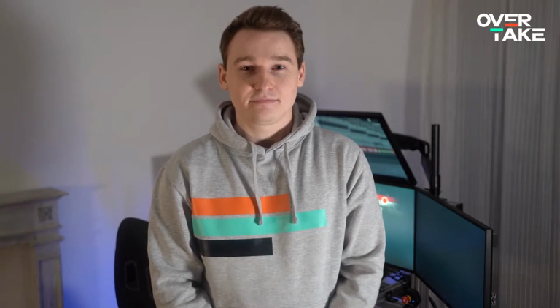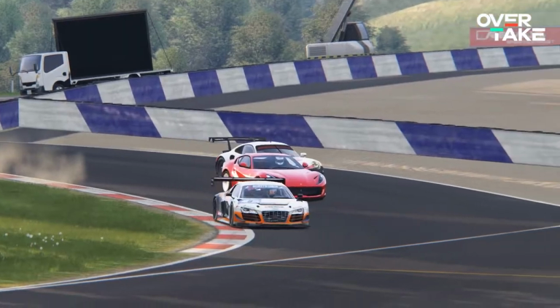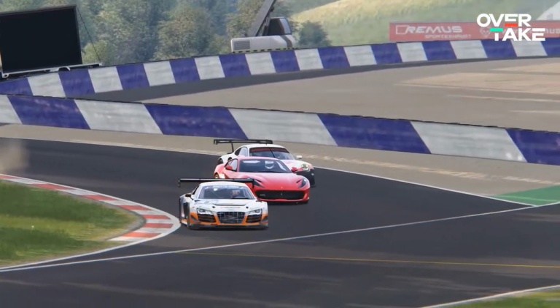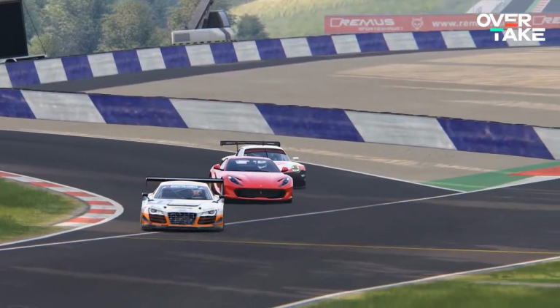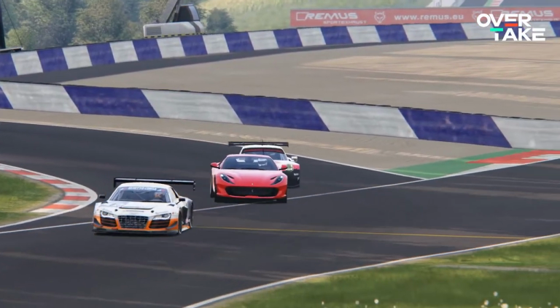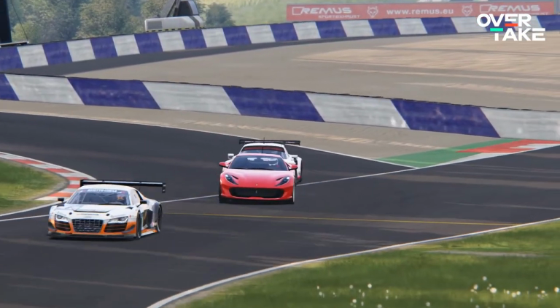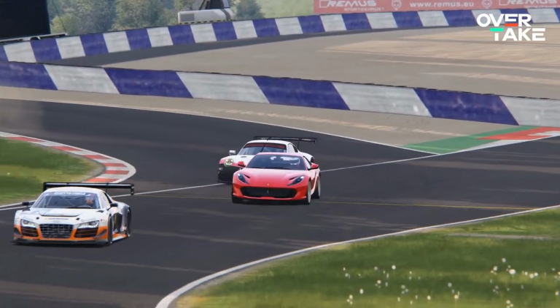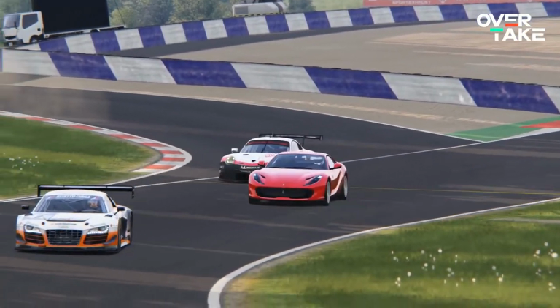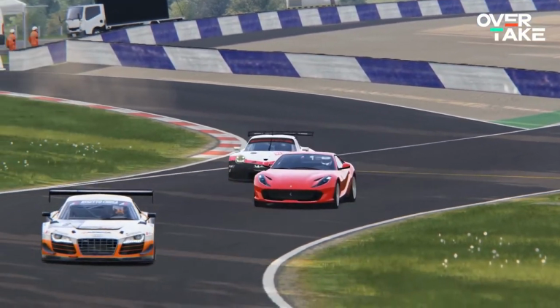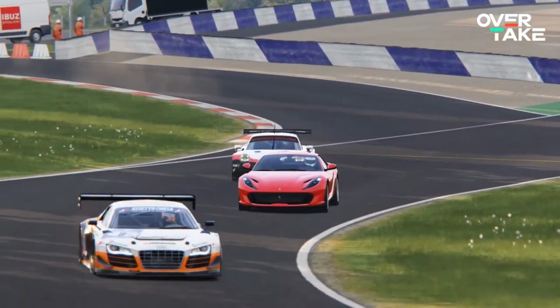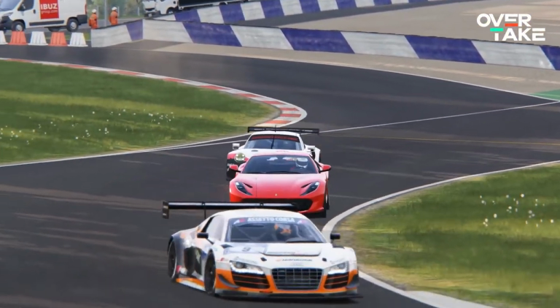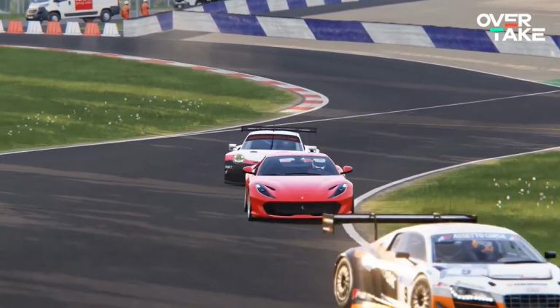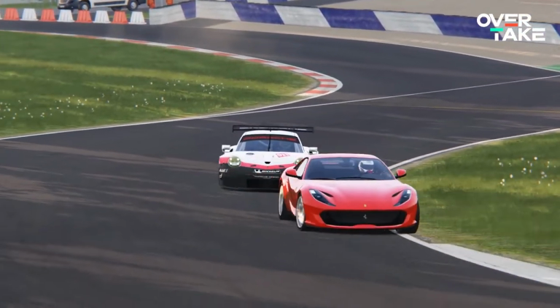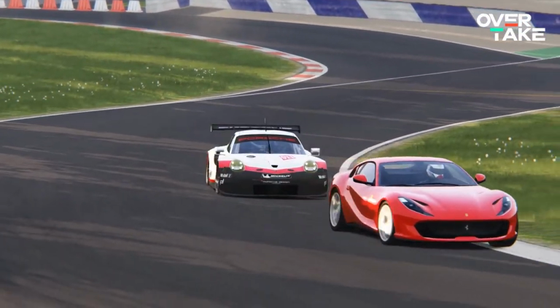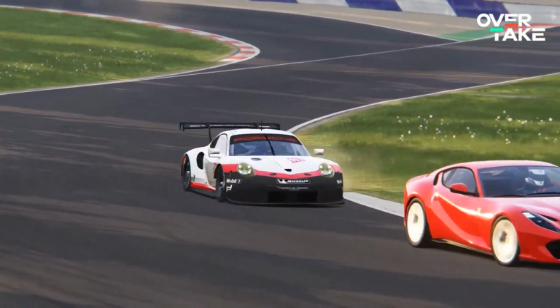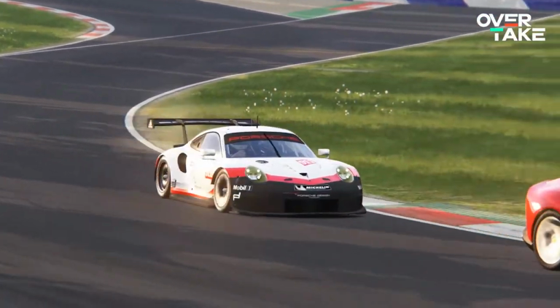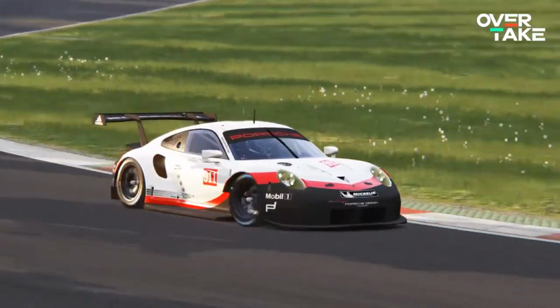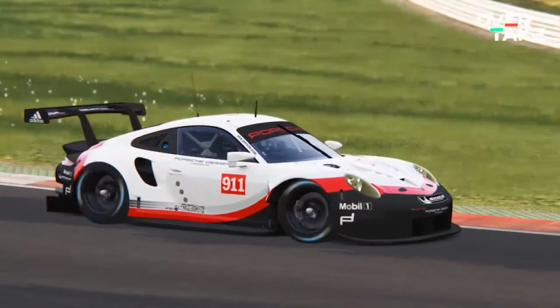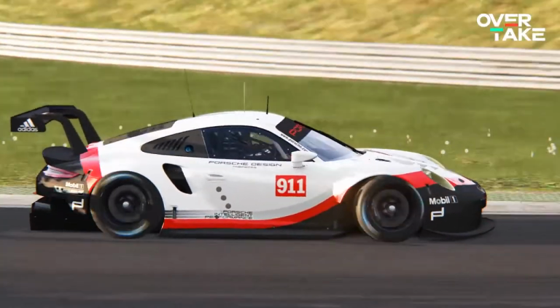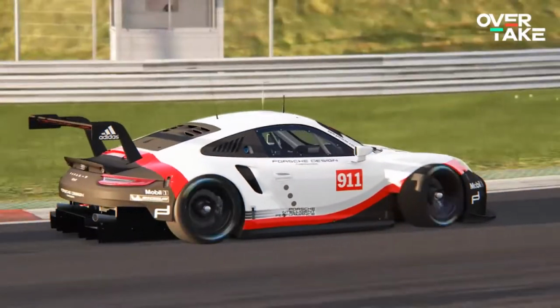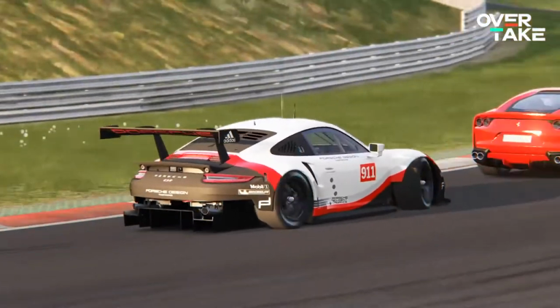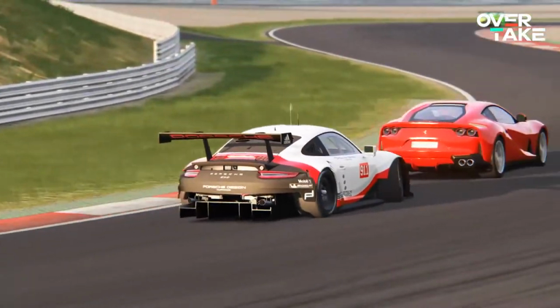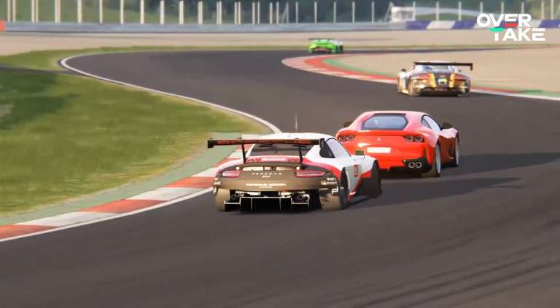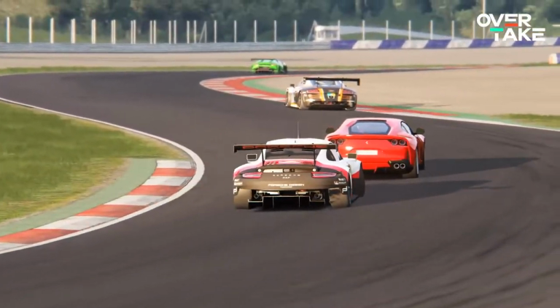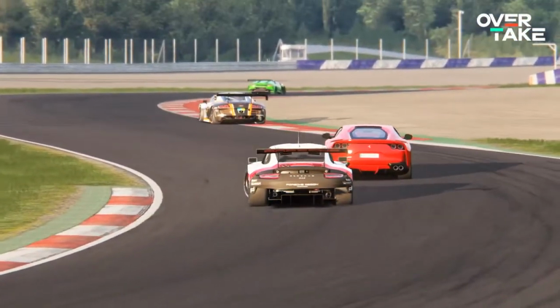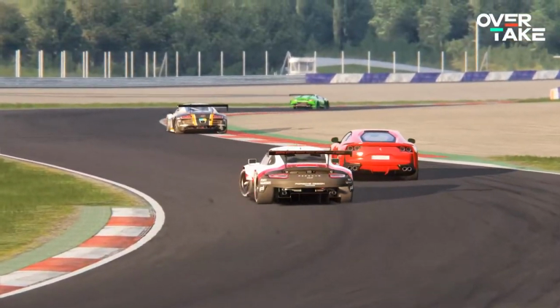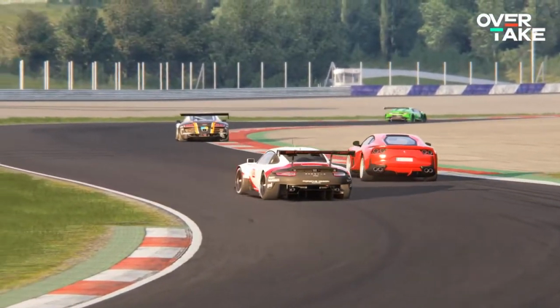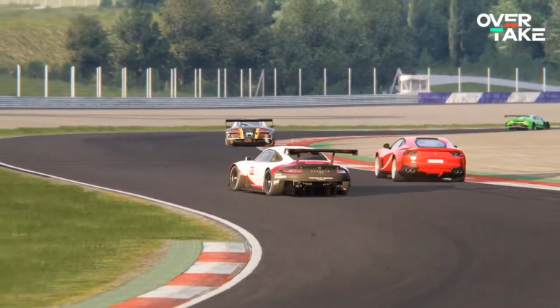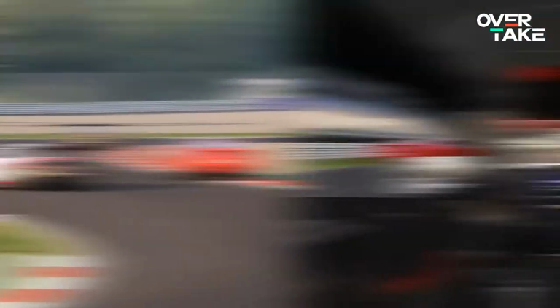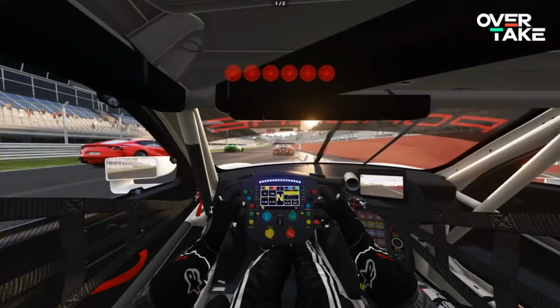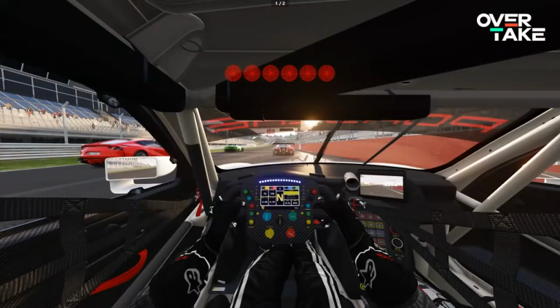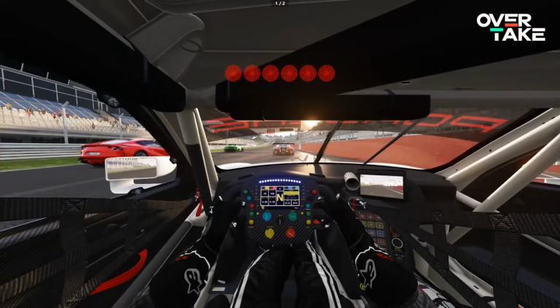You now learned your racetrack and the needed techniques for braking and driving through corners. So let's stop talking about brakes and floor your car.